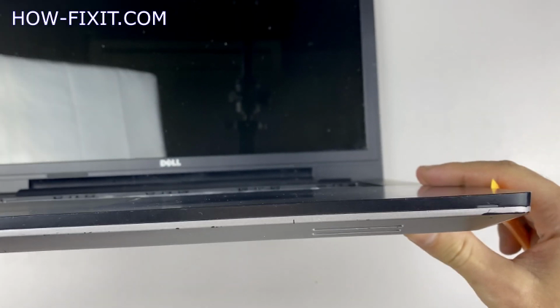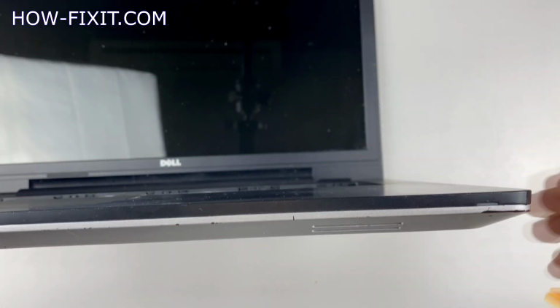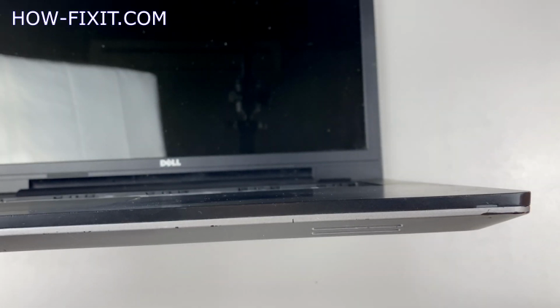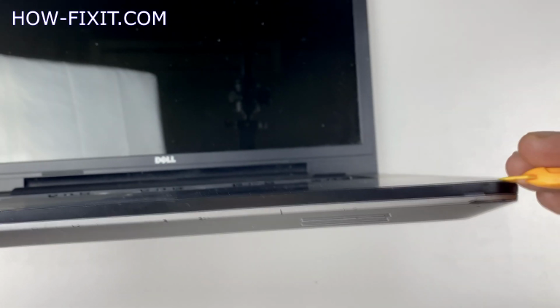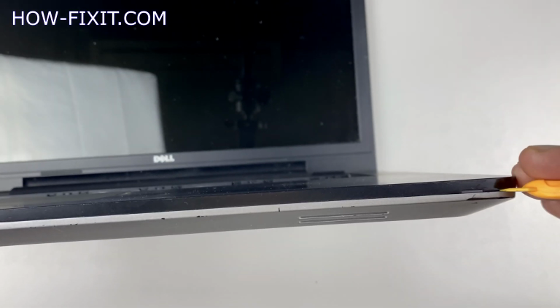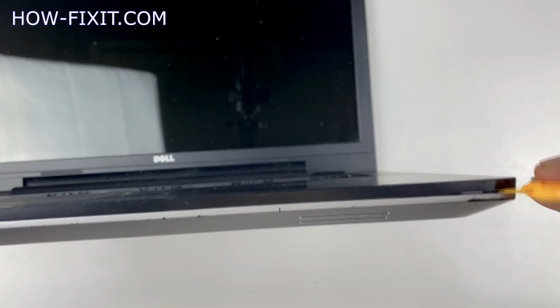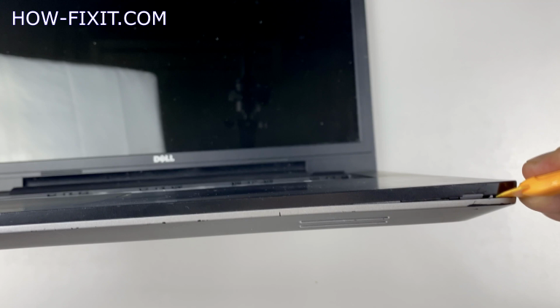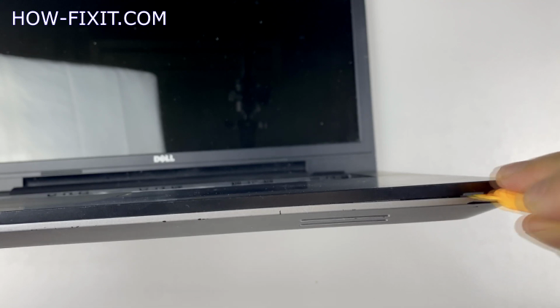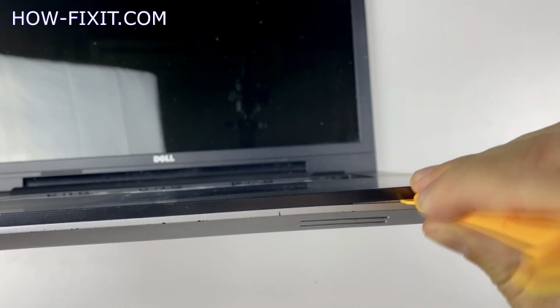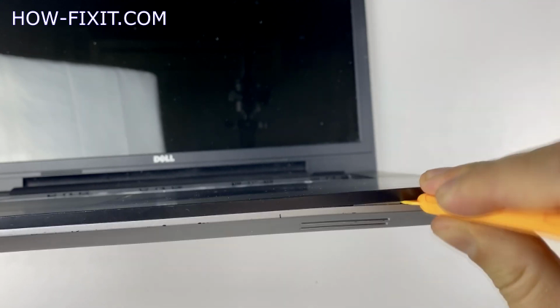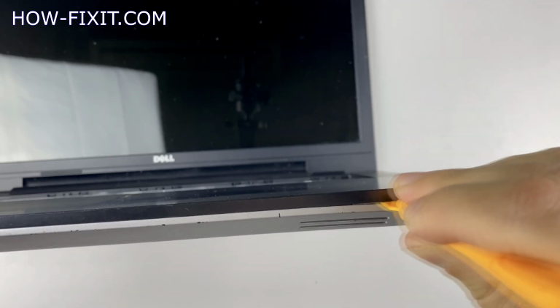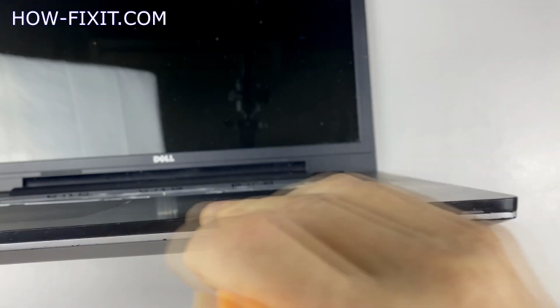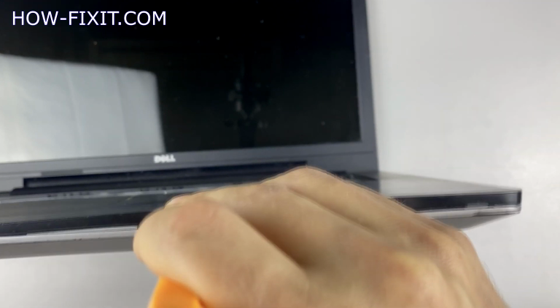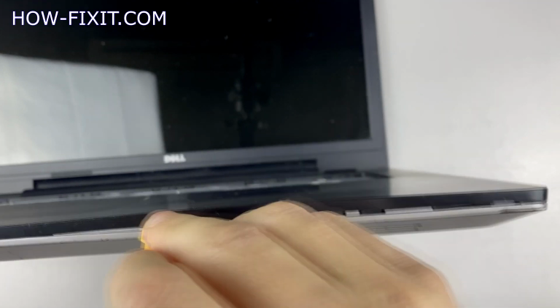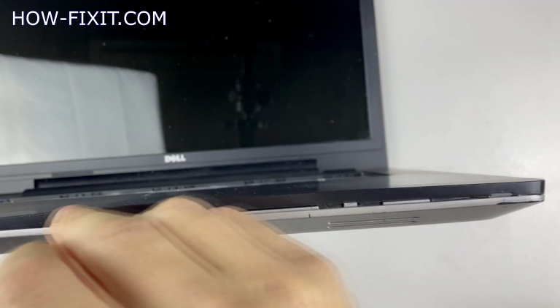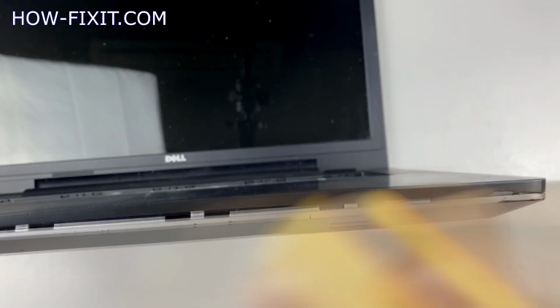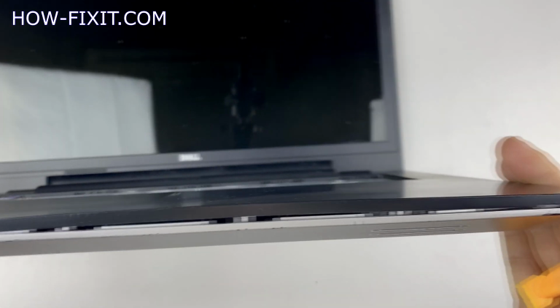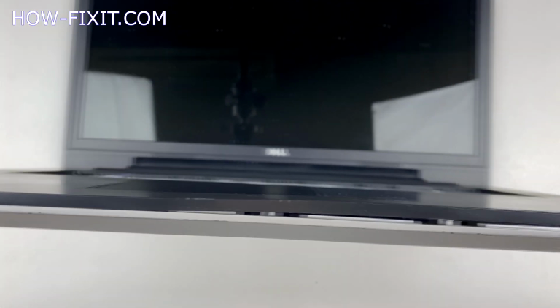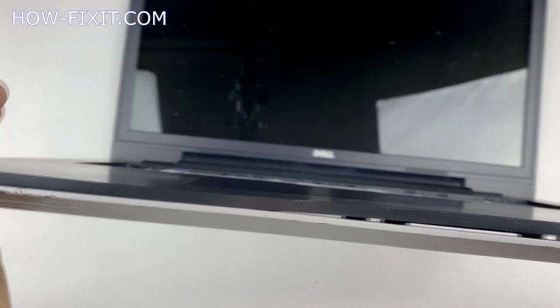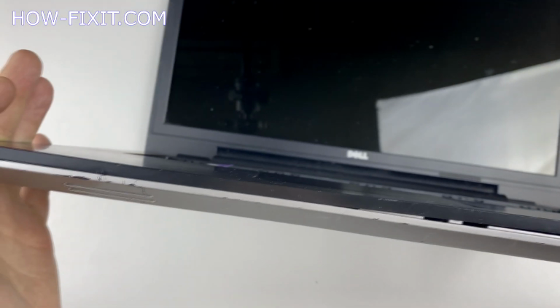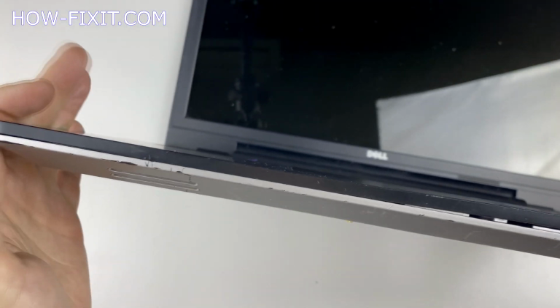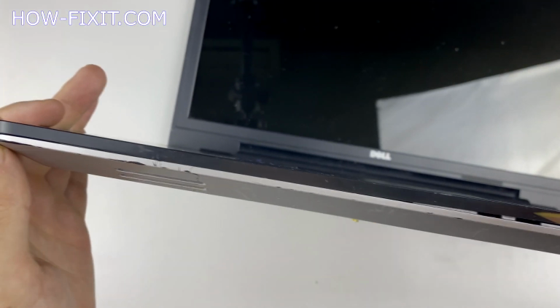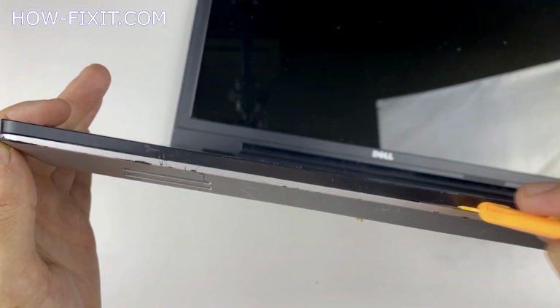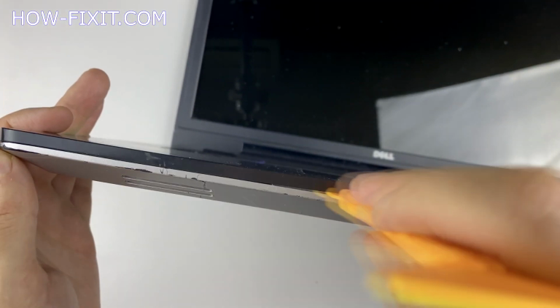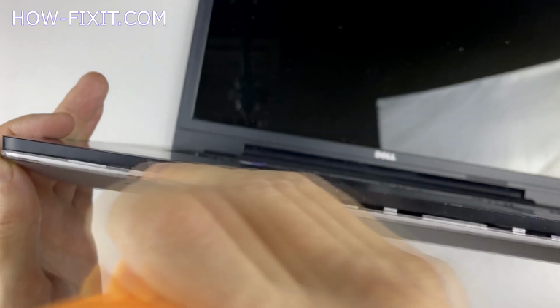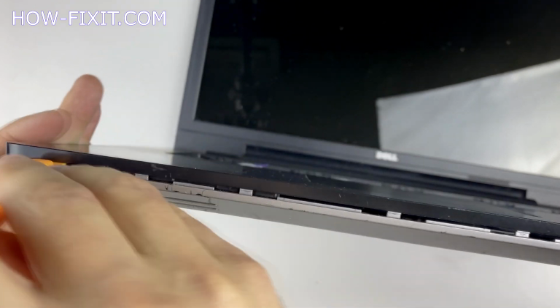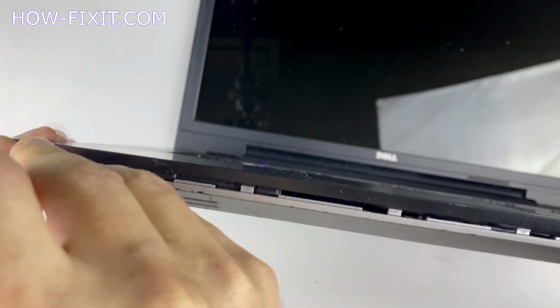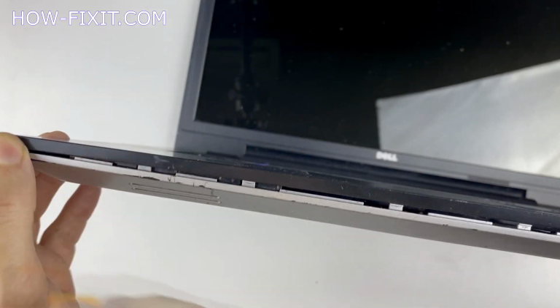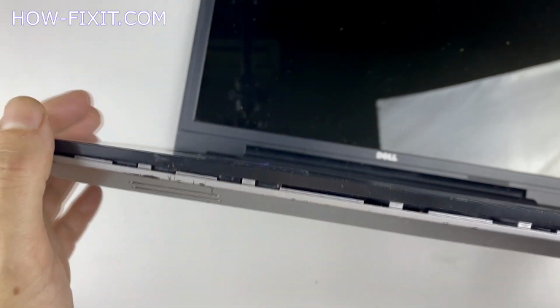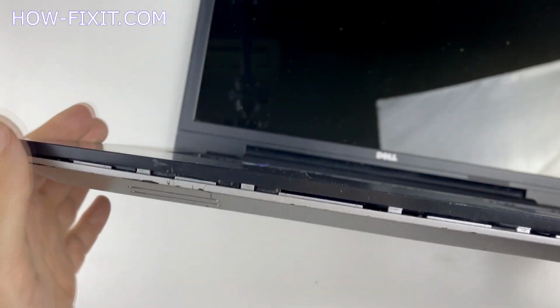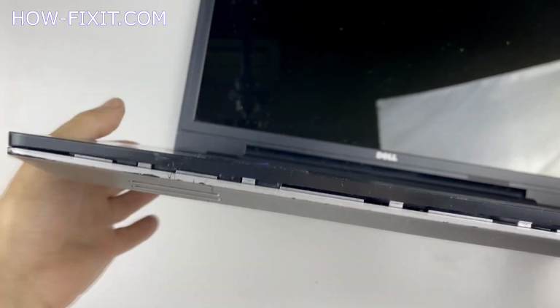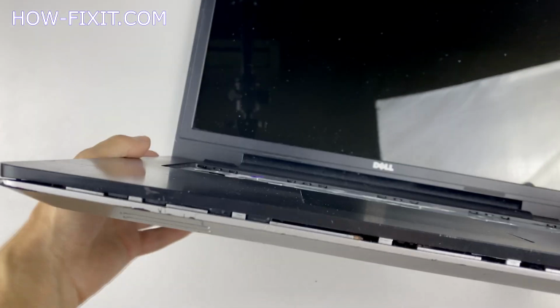Next, take a plastic tool and begin to open the case on the laptop. I recommend using a plastic tool so as not to damage the laptop case when you open it.